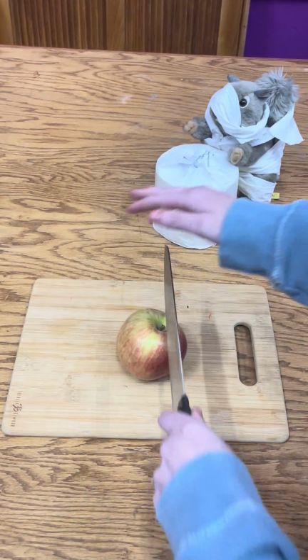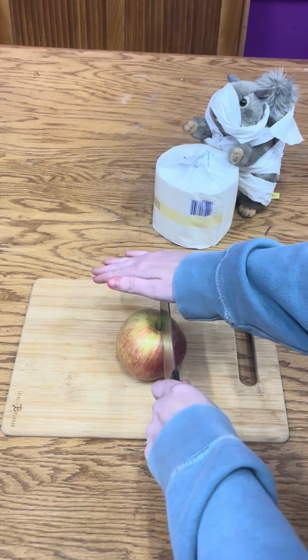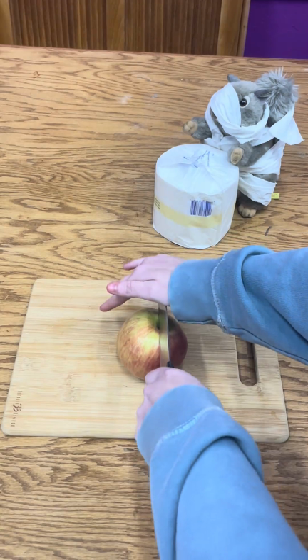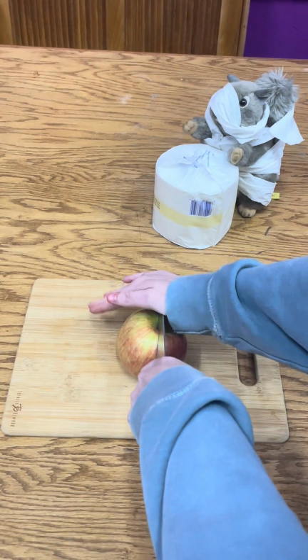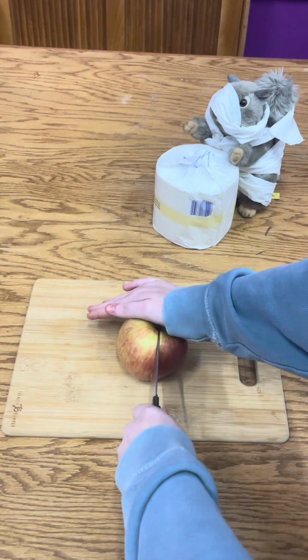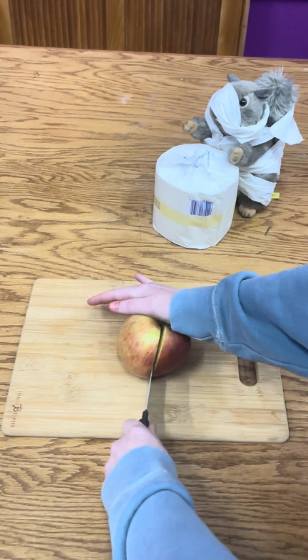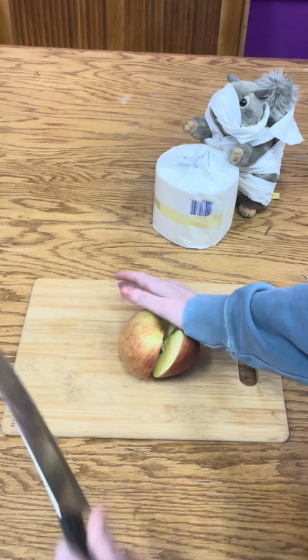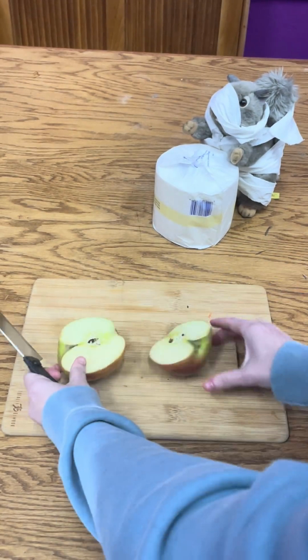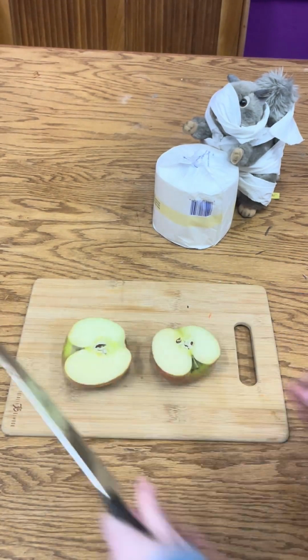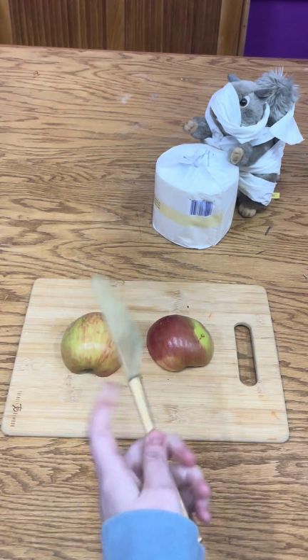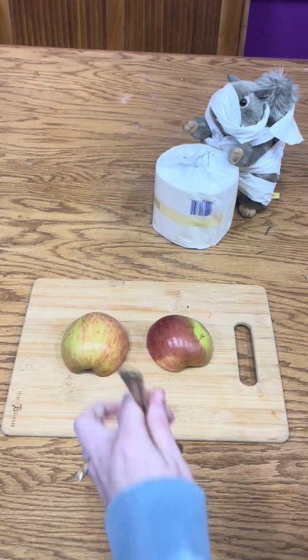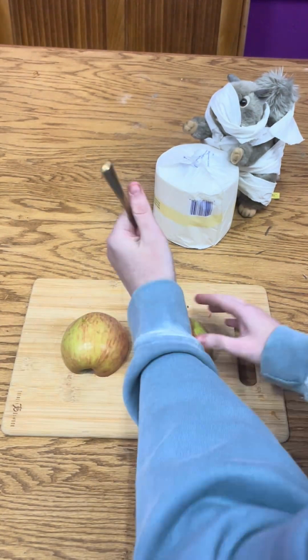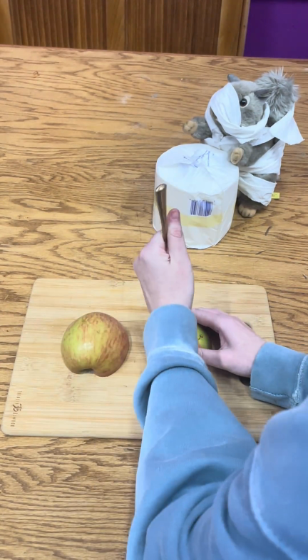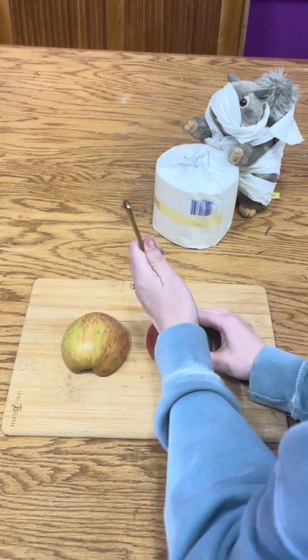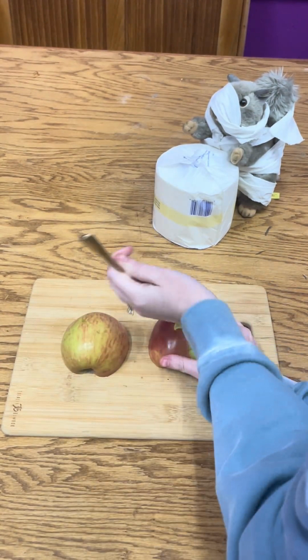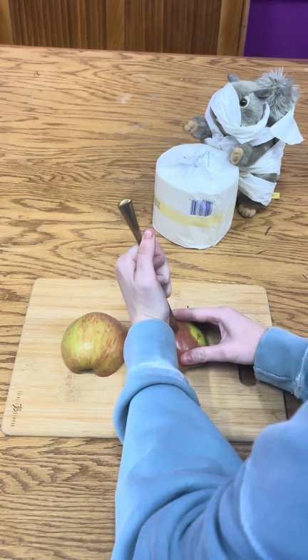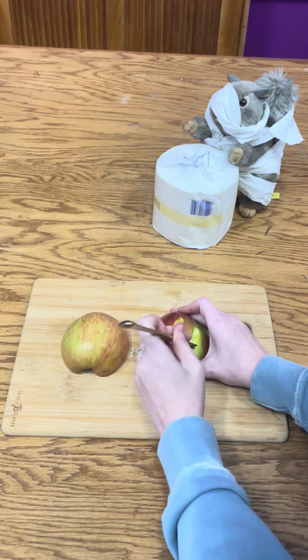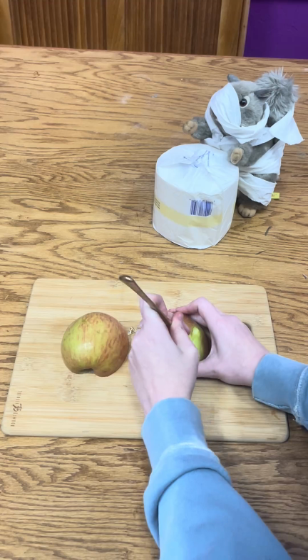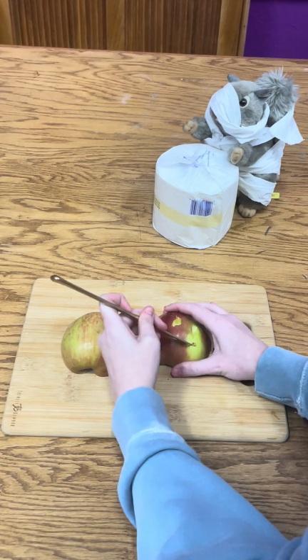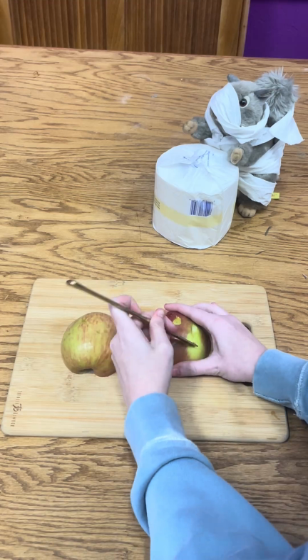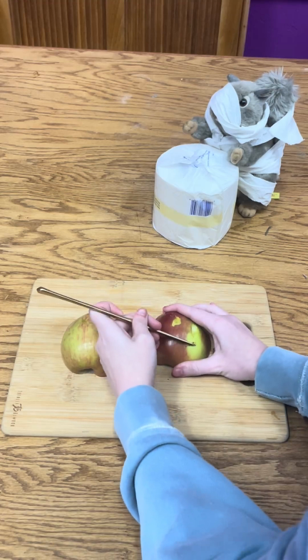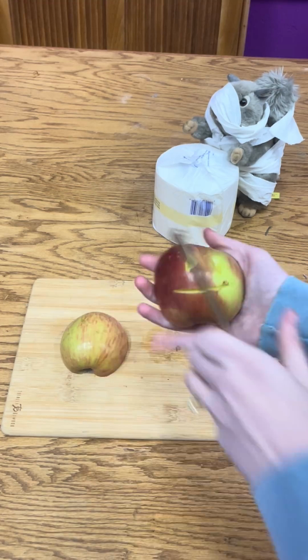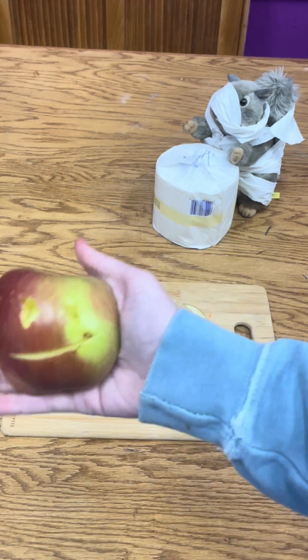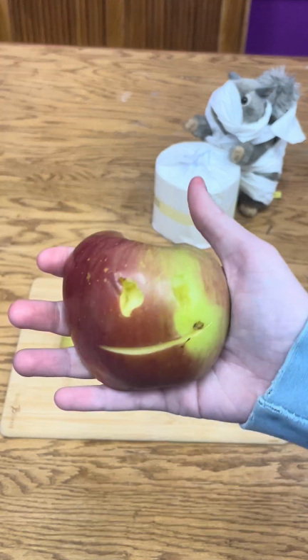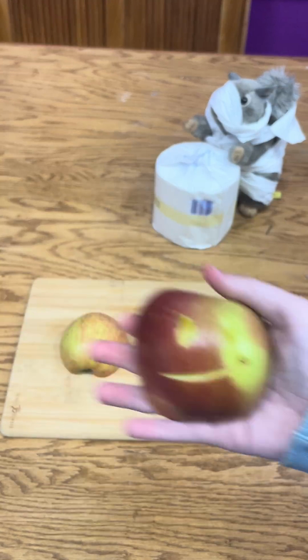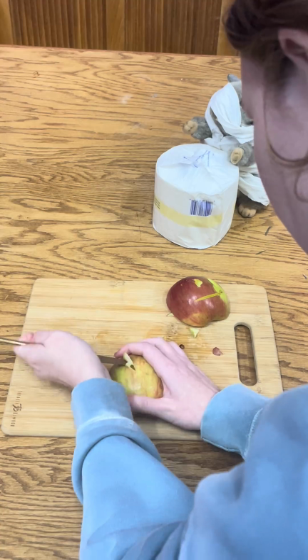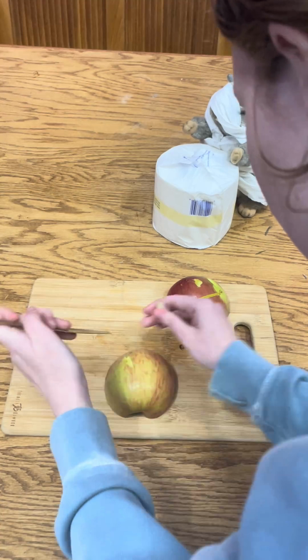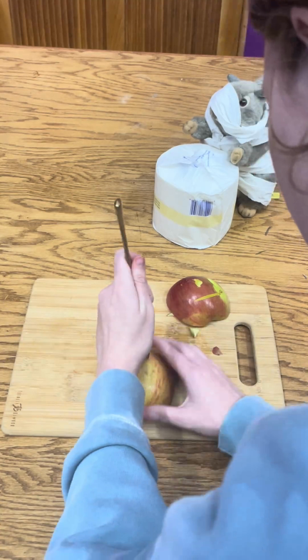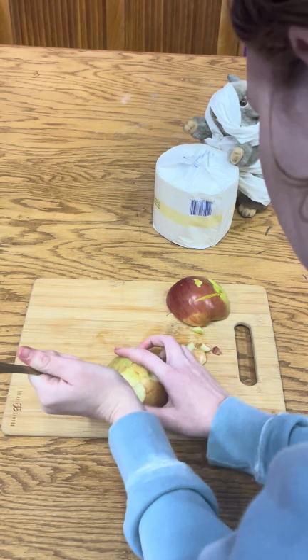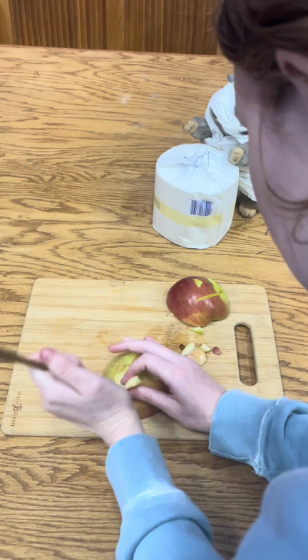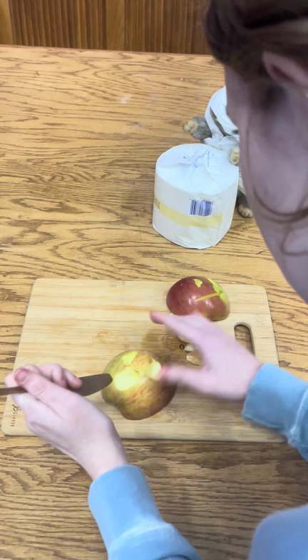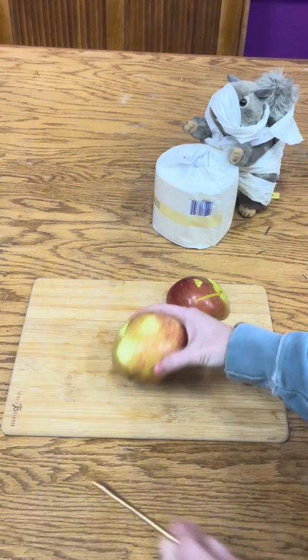You're going to start by cutting the apple in half, and then I took a less sharp knife to carve a face into each half of the apple. If you have an apple corer, I think that would also work really well.